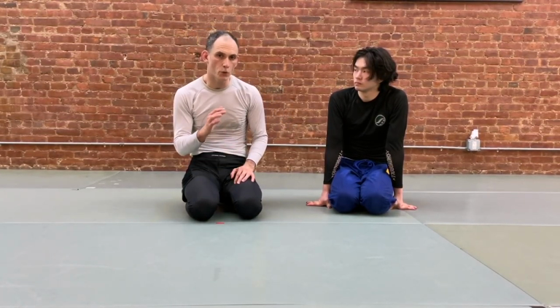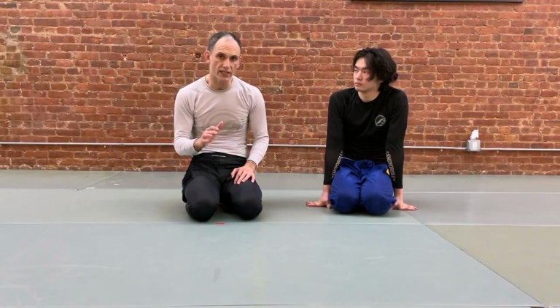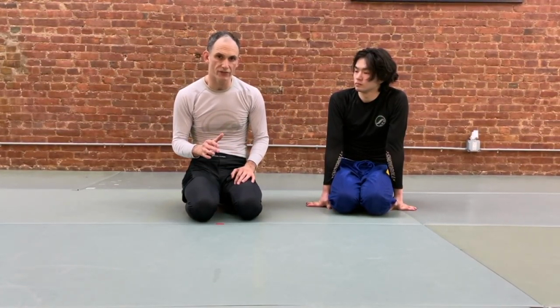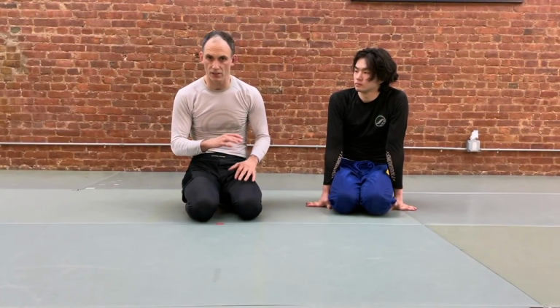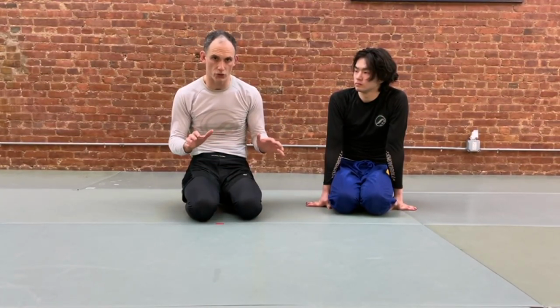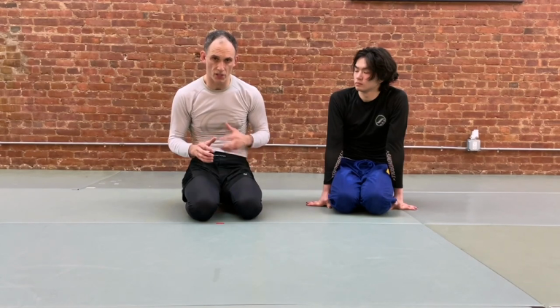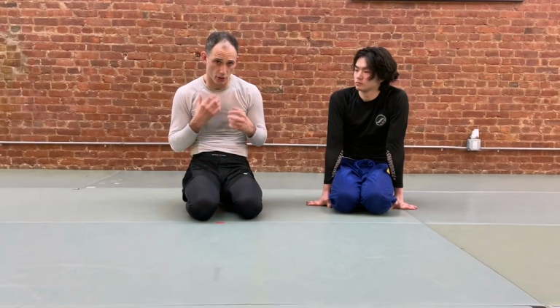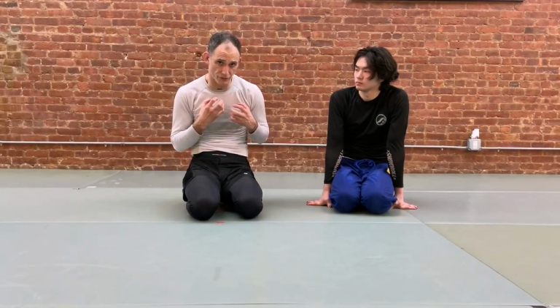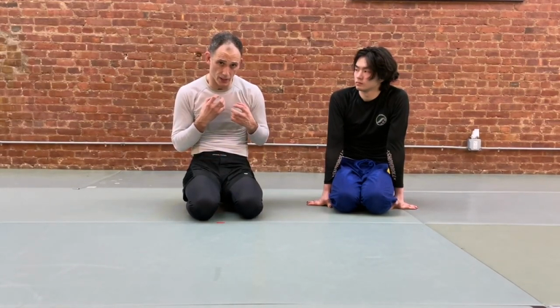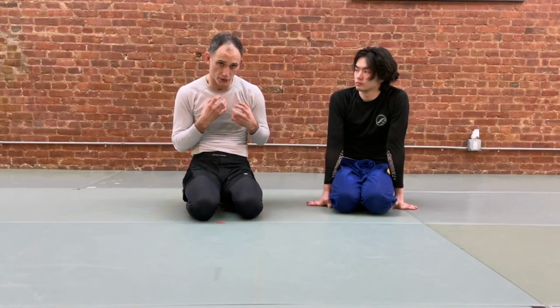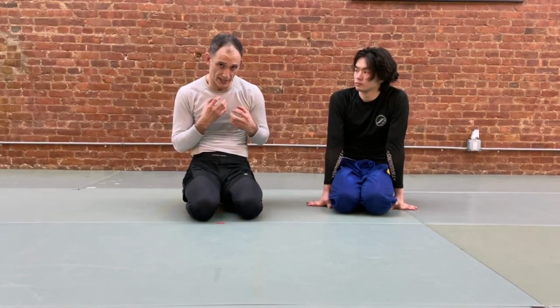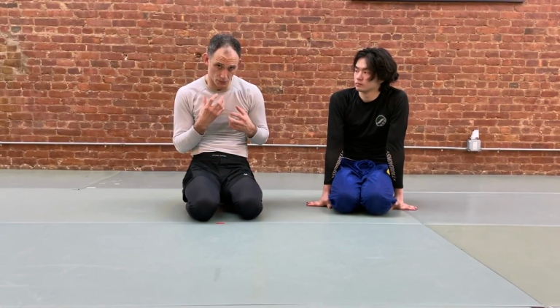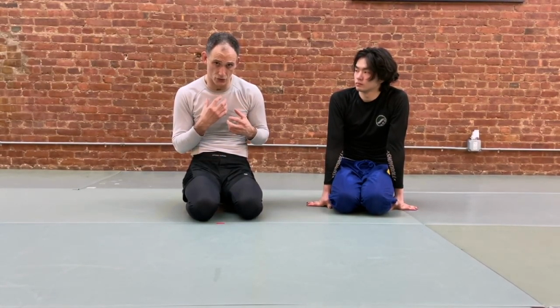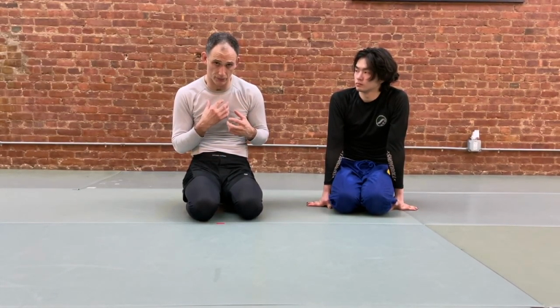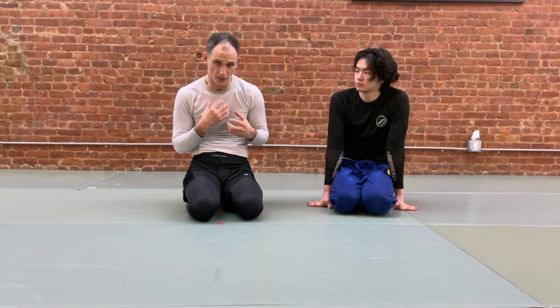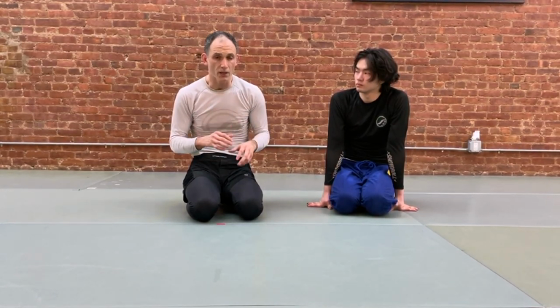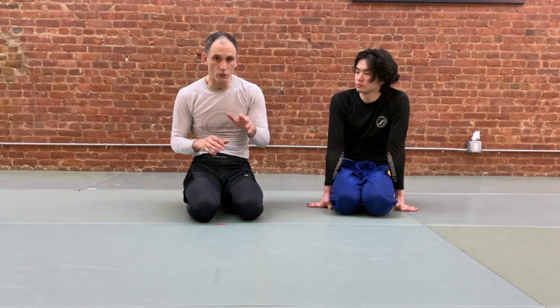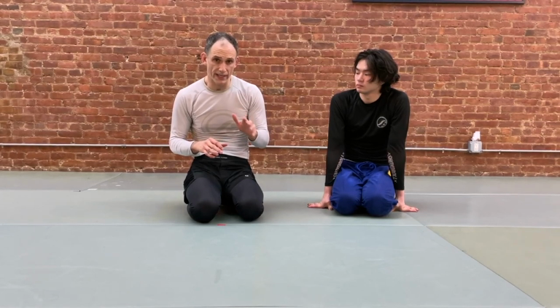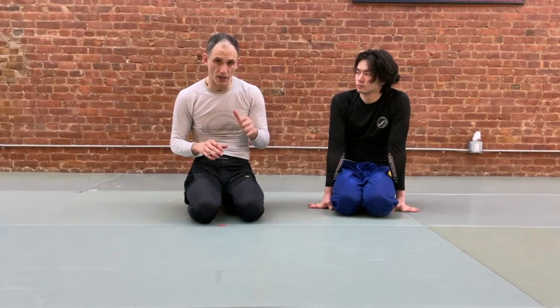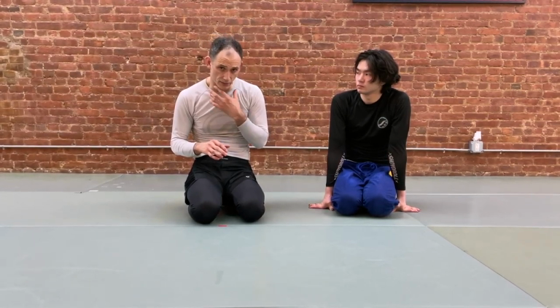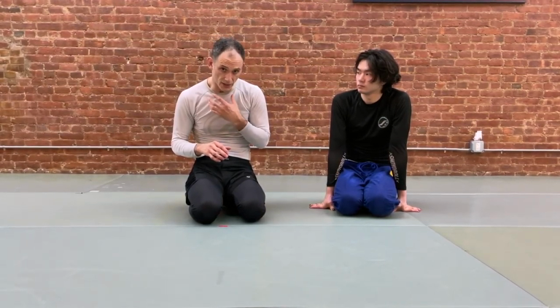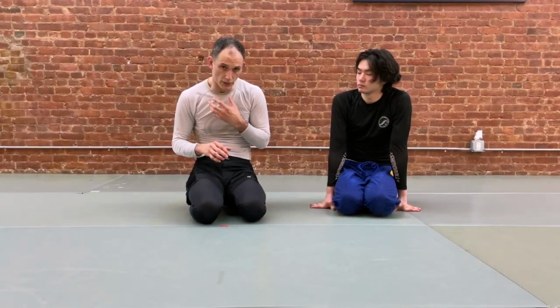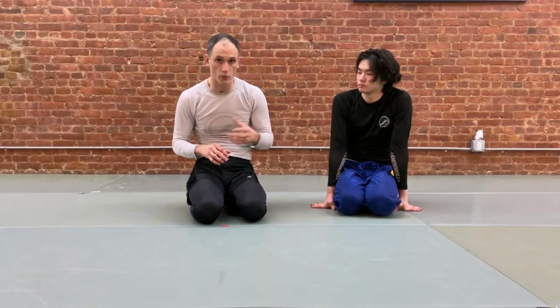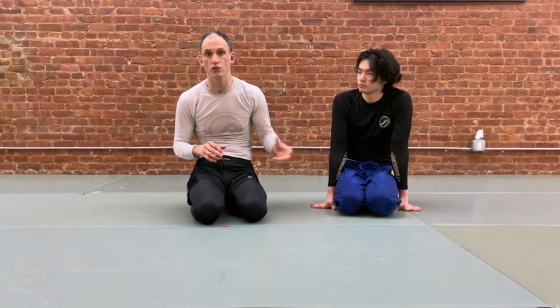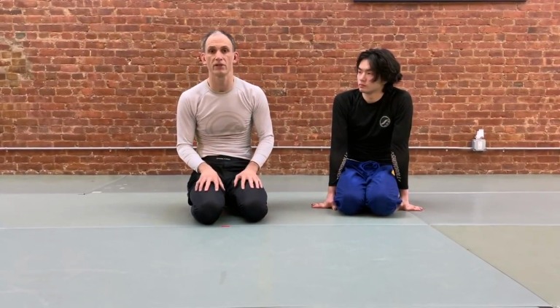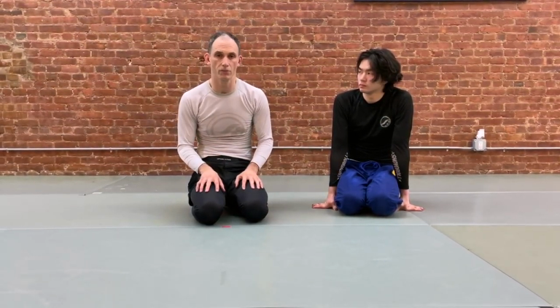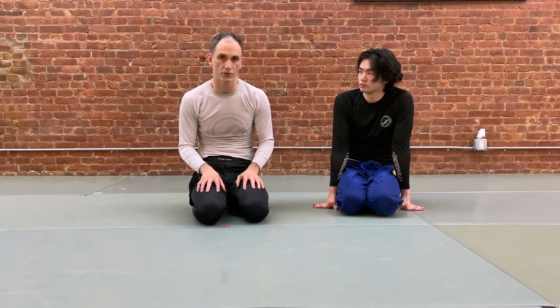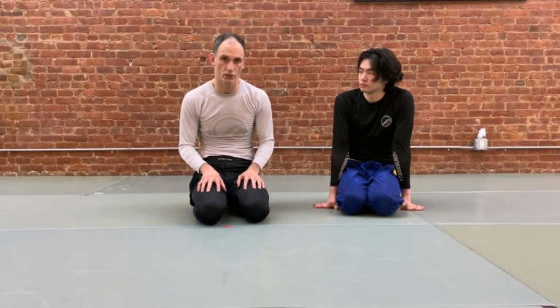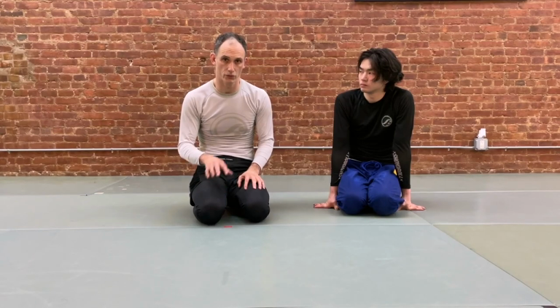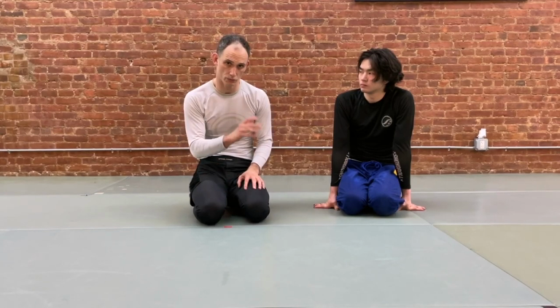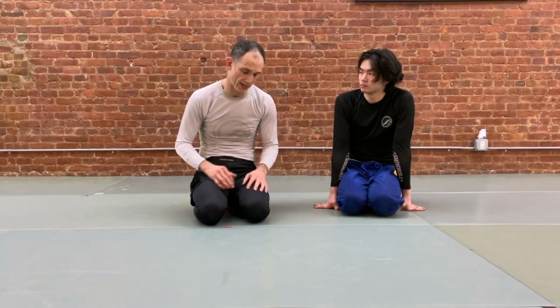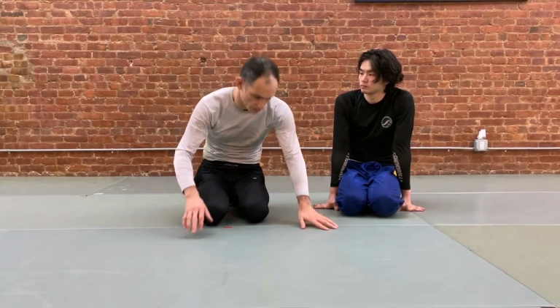Most of the guillotine defenses in most other positions involve us fighting our partner's hands to prevent the strangle from happening. We do want to keep in mind the tightness of the grip, but we're going to use a little bit of a different method to start to handle this position.